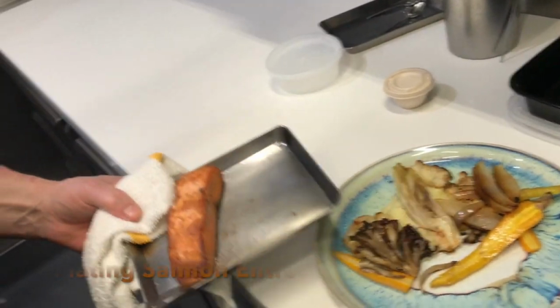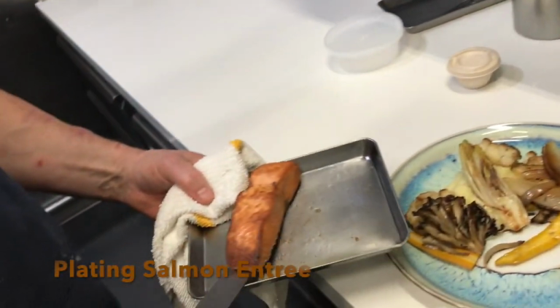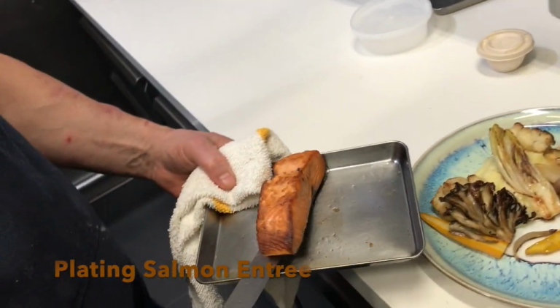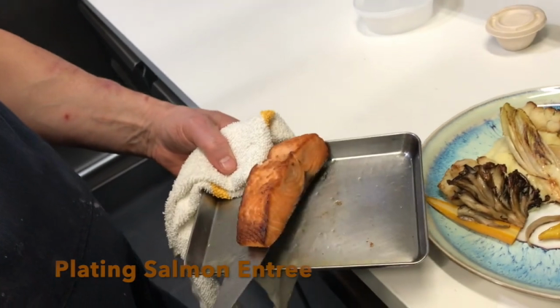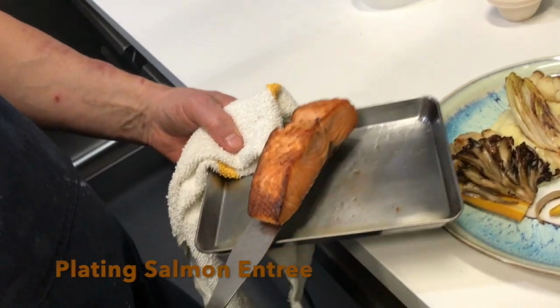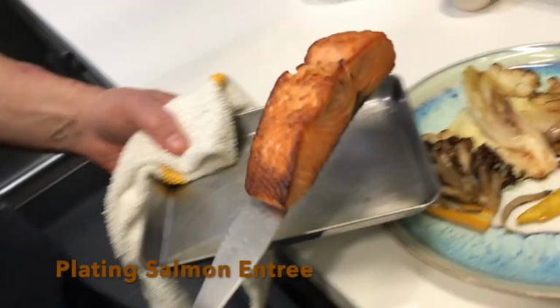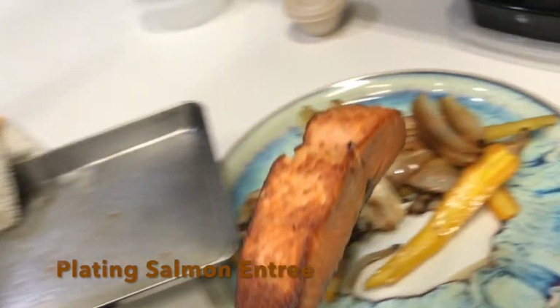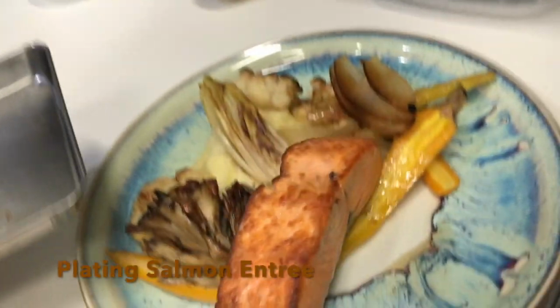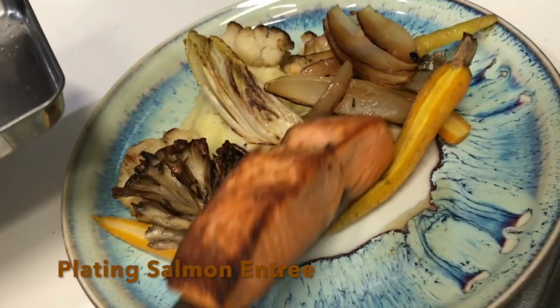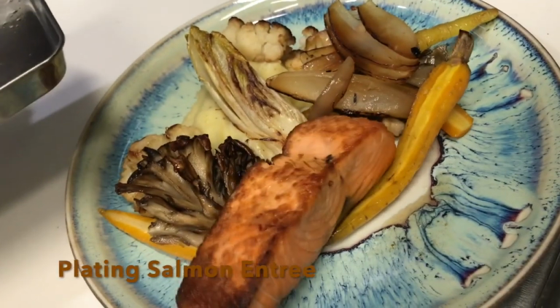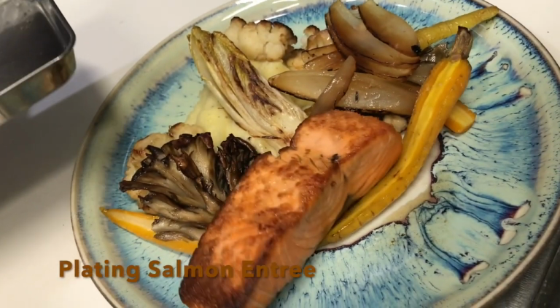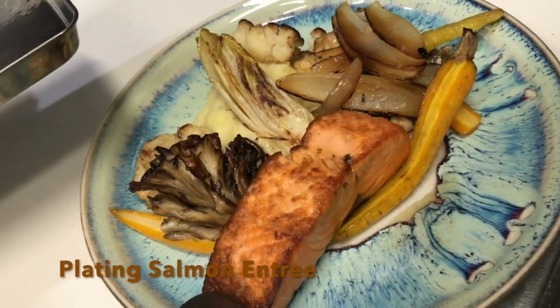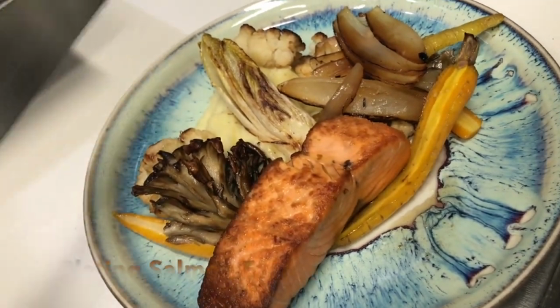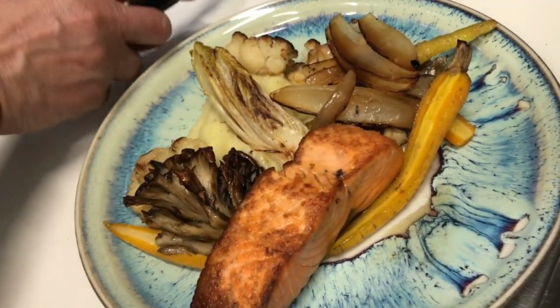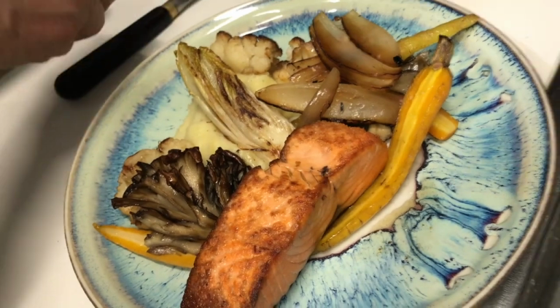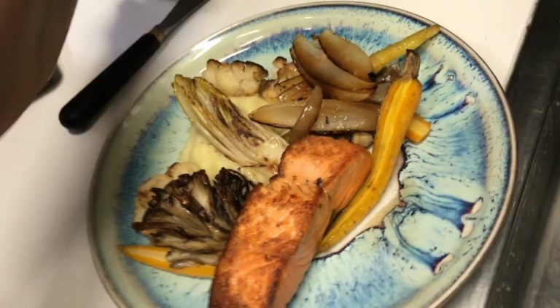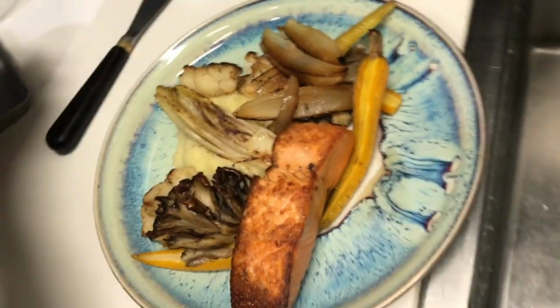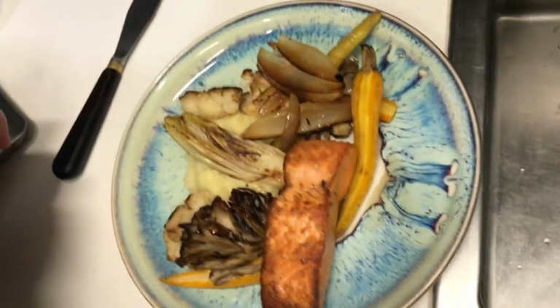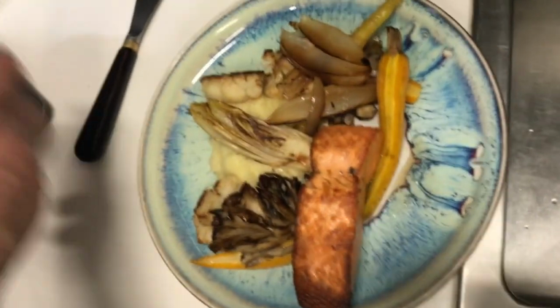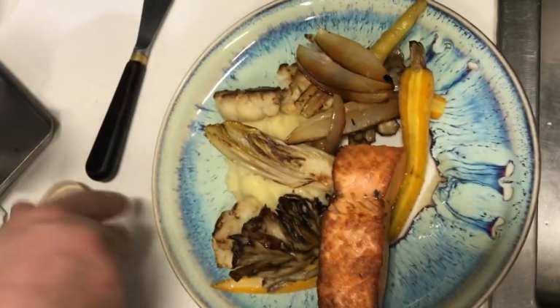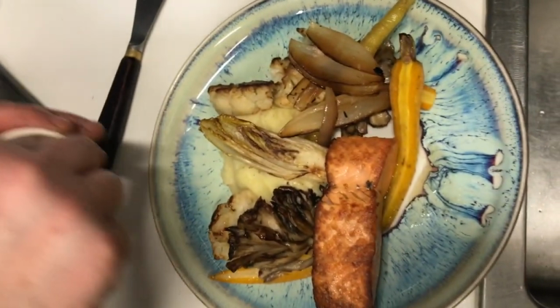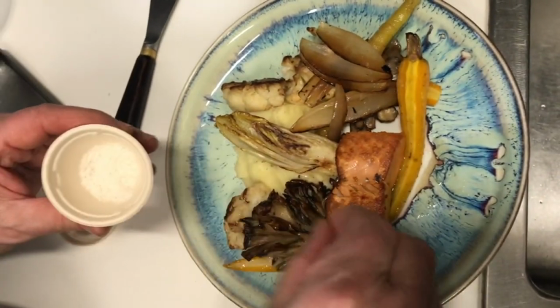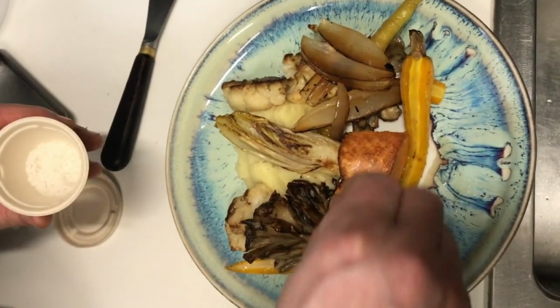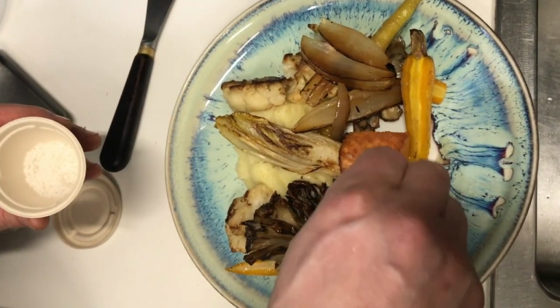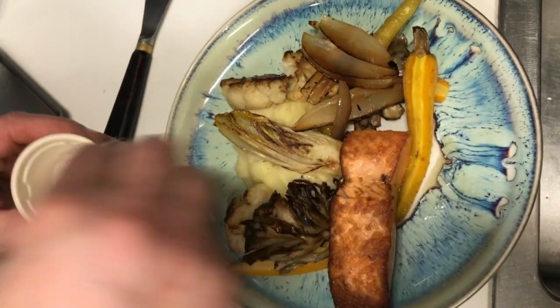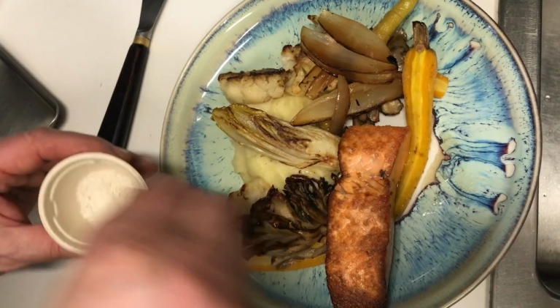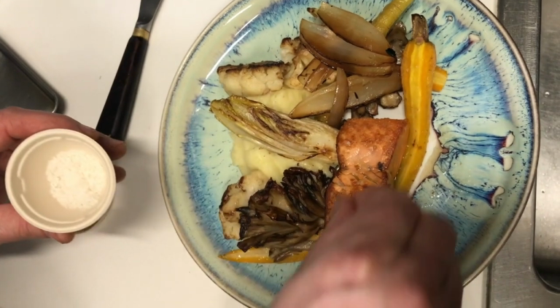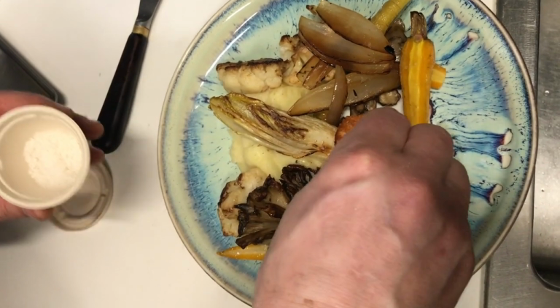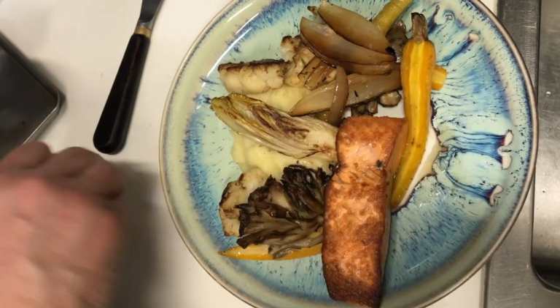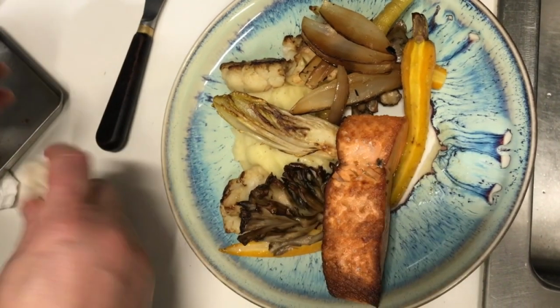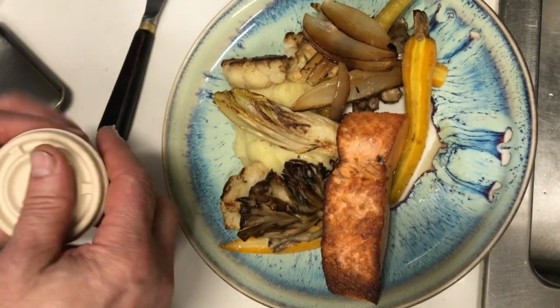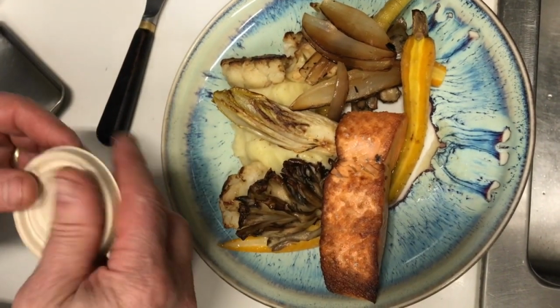We're pulling out the king salmon and gently placing it right on the plate. We'll finish it with a little bit of finishing salt, and that's it.